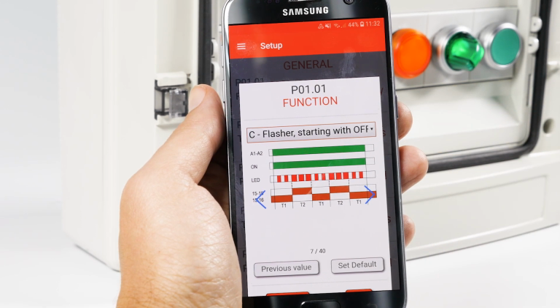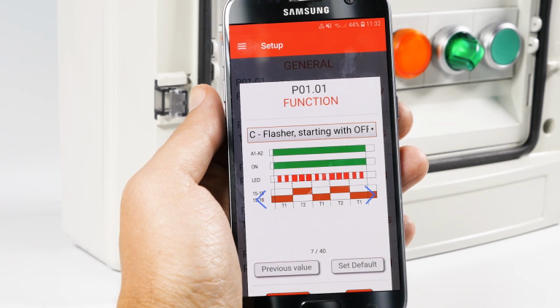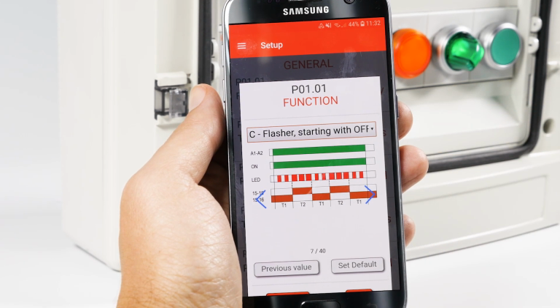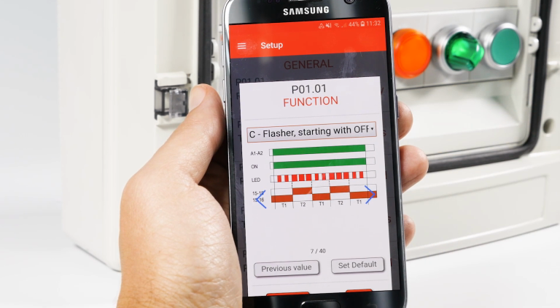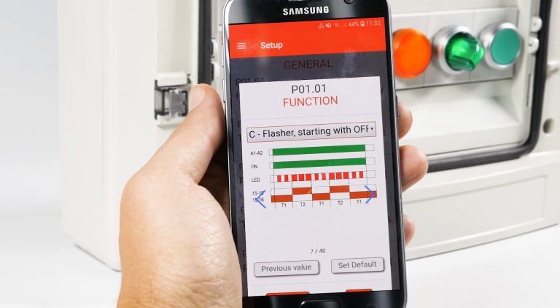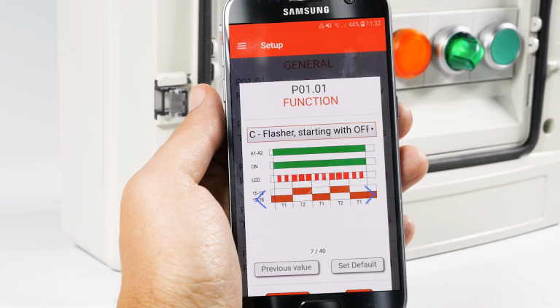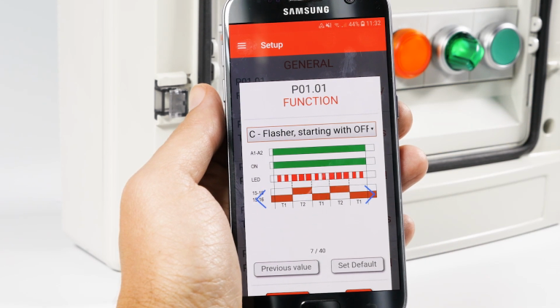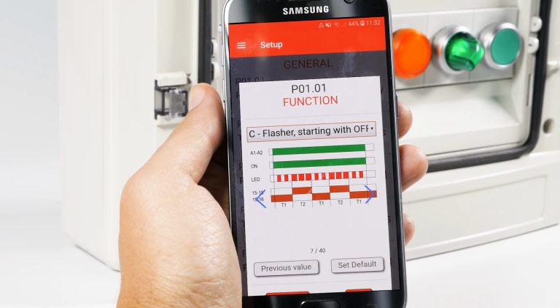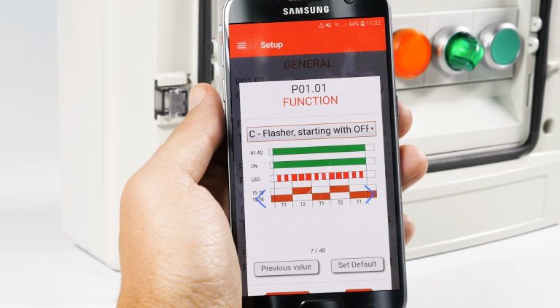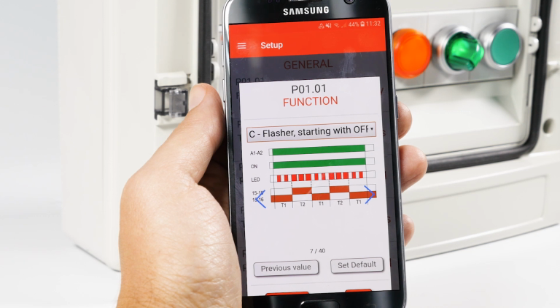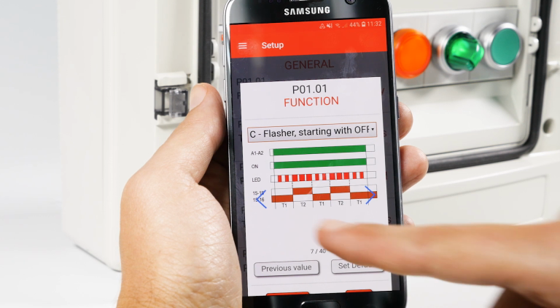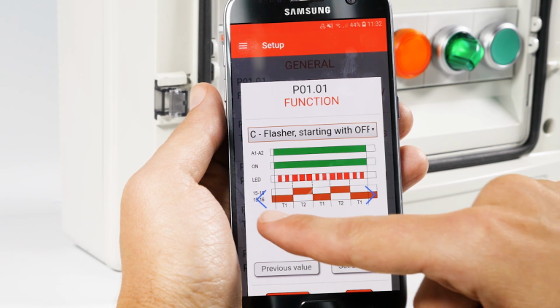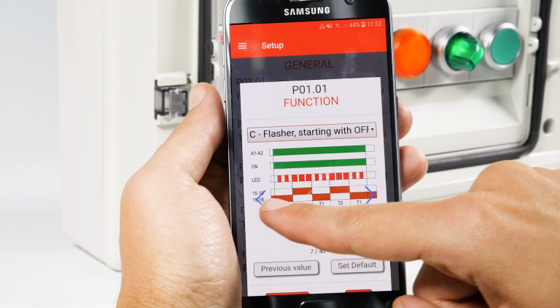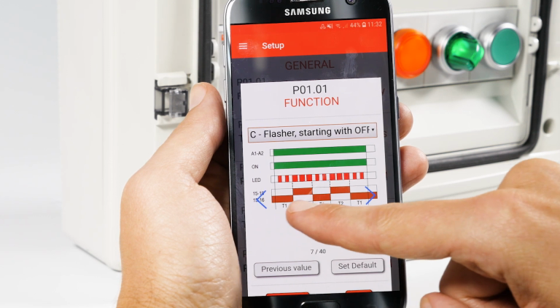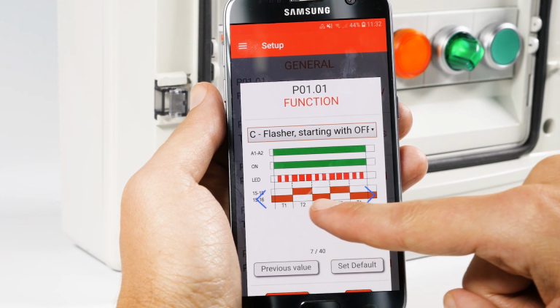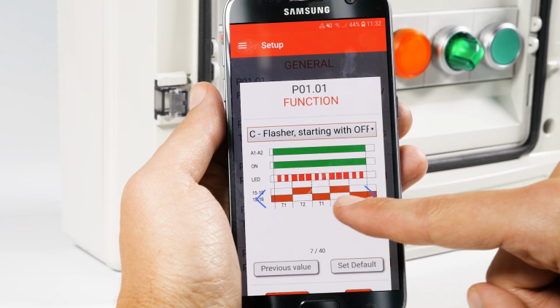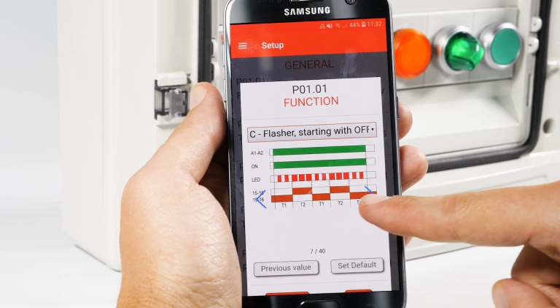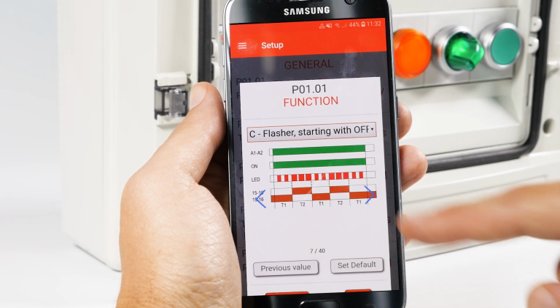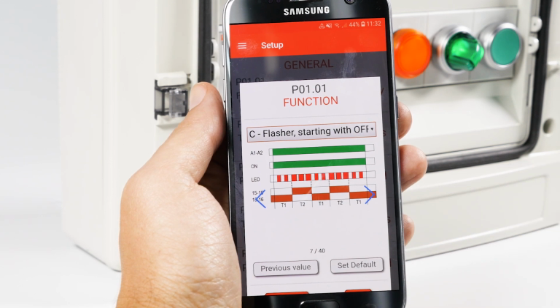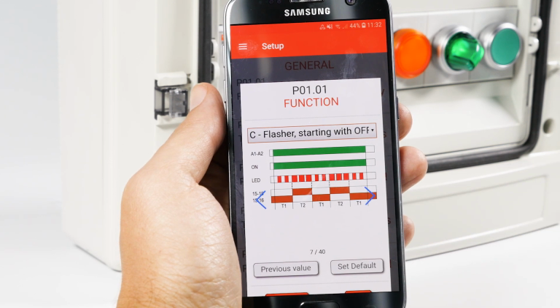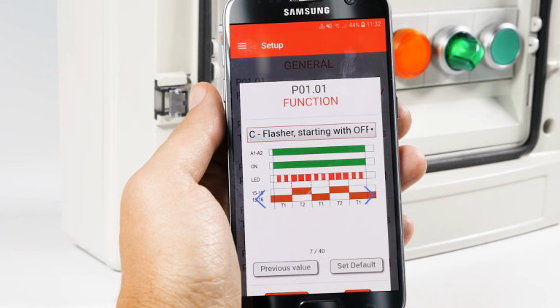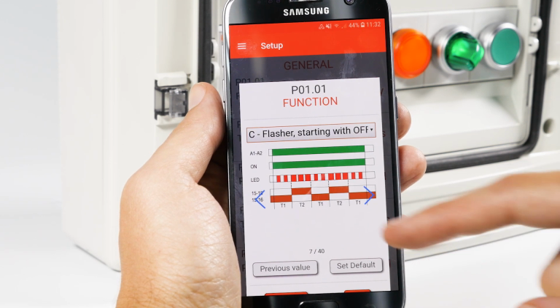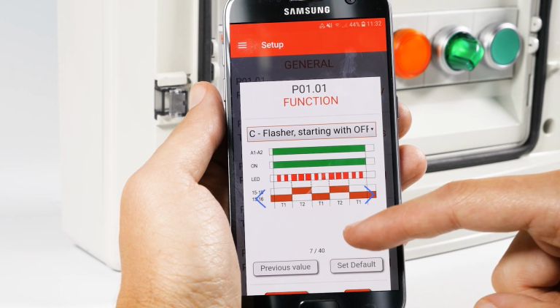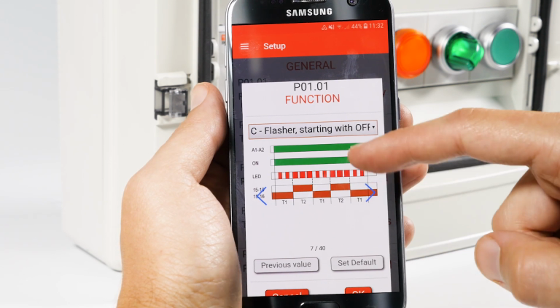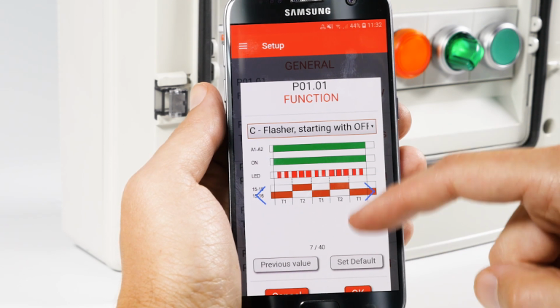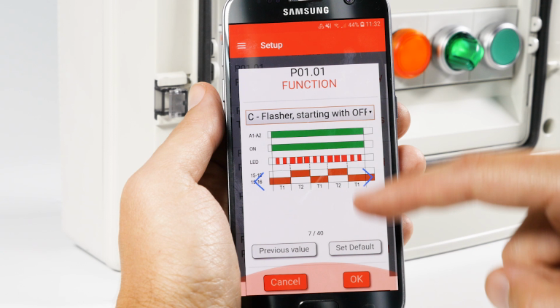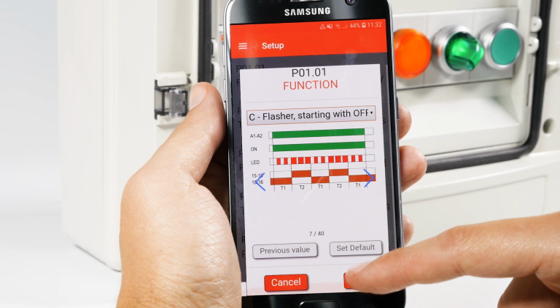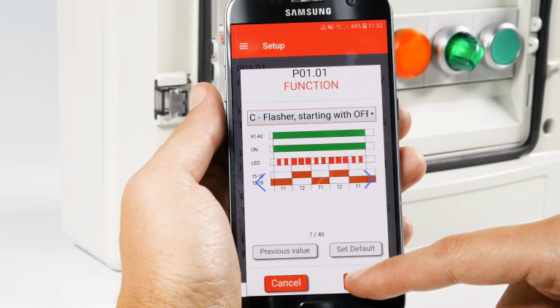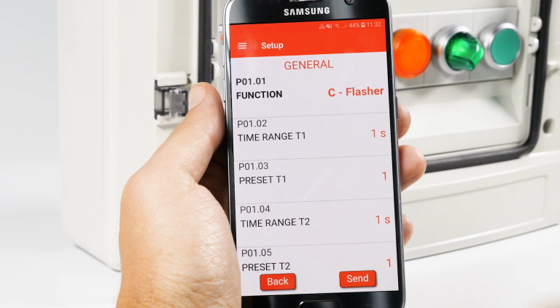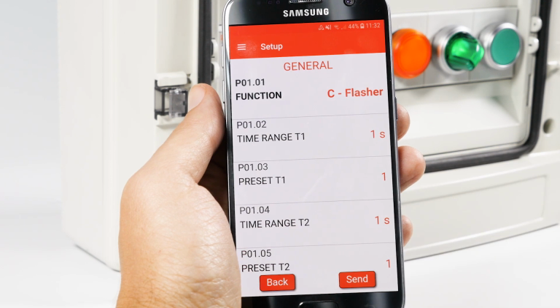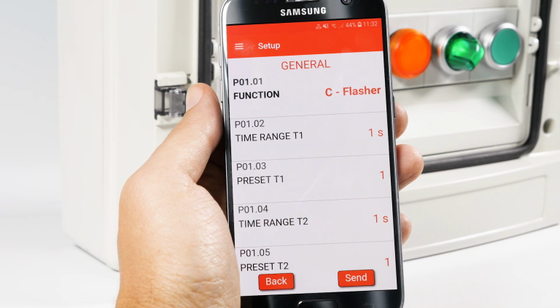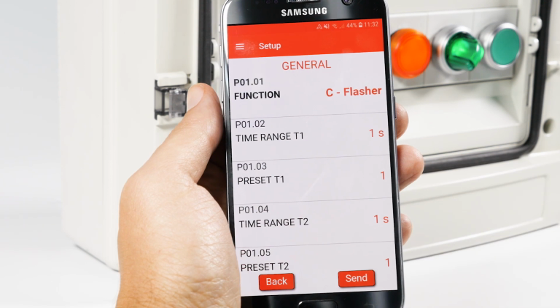Here, we illustrate the pause work function with independent times T1 and T2. By pressing OK, you can easily set them.